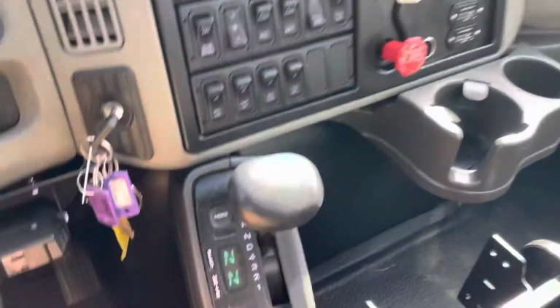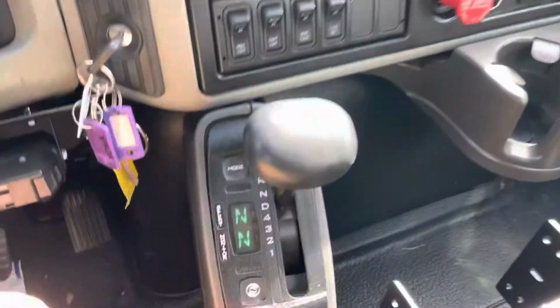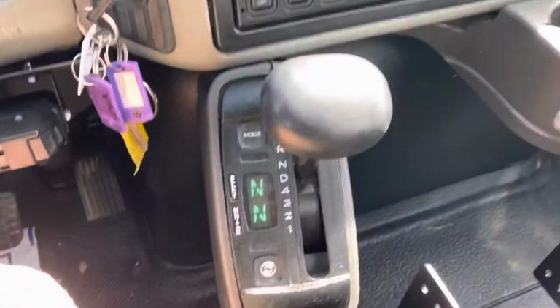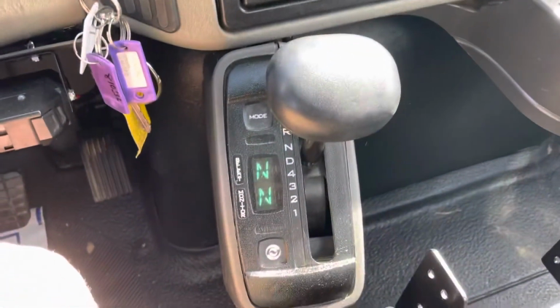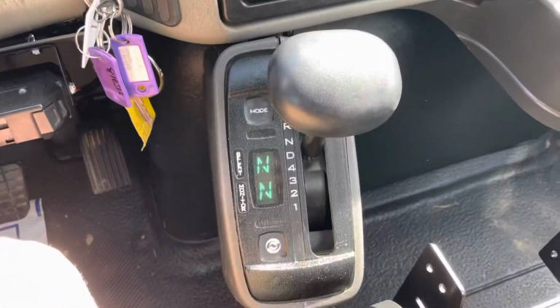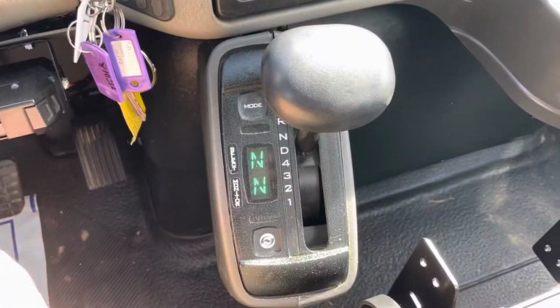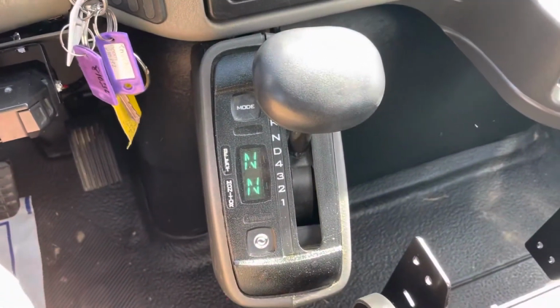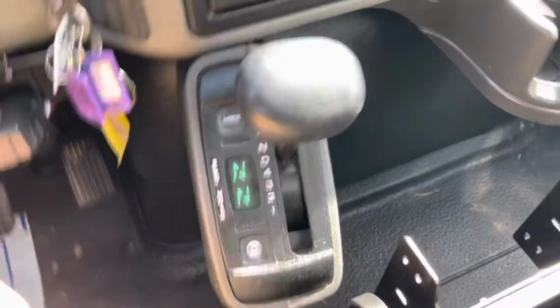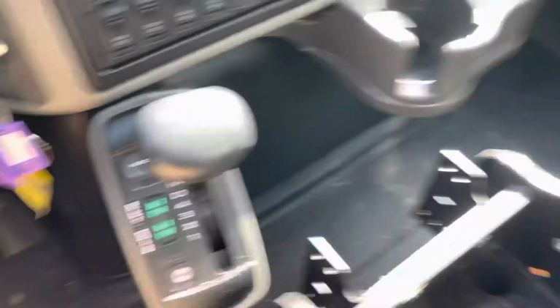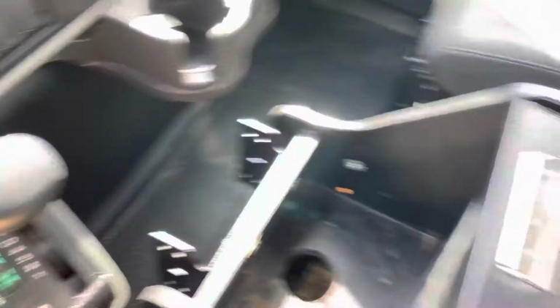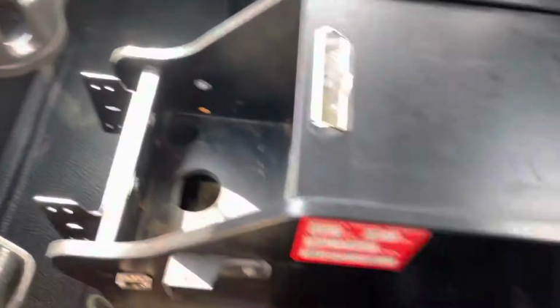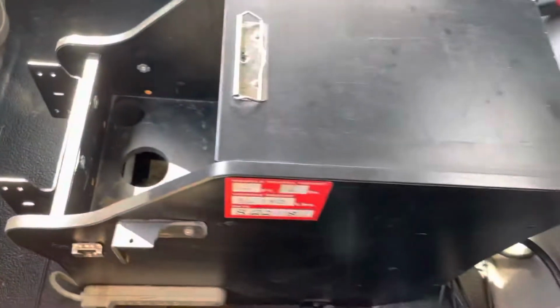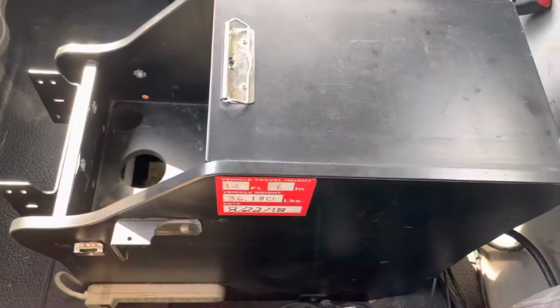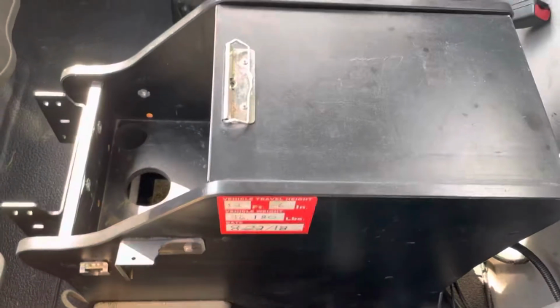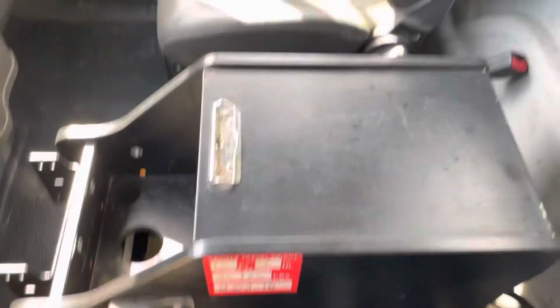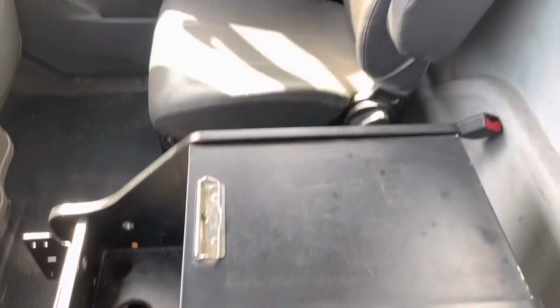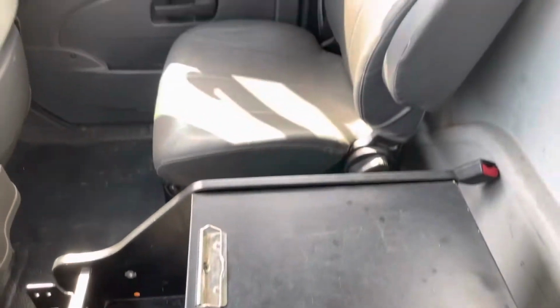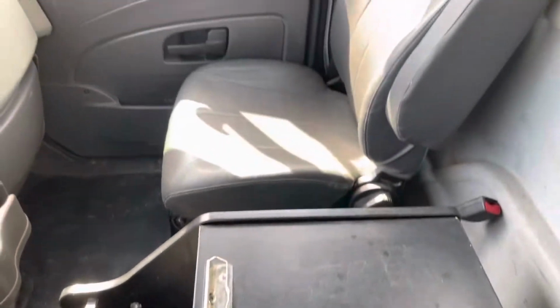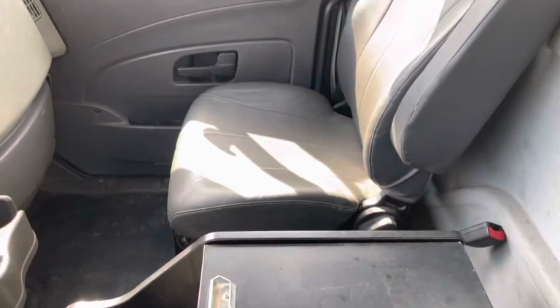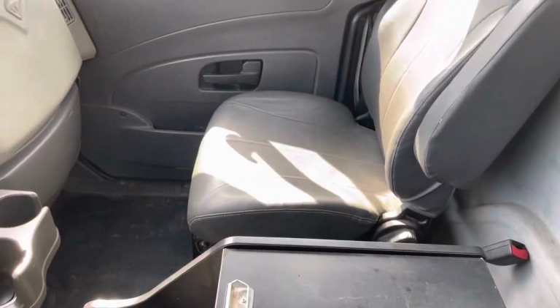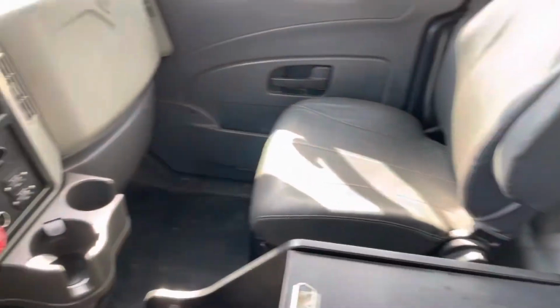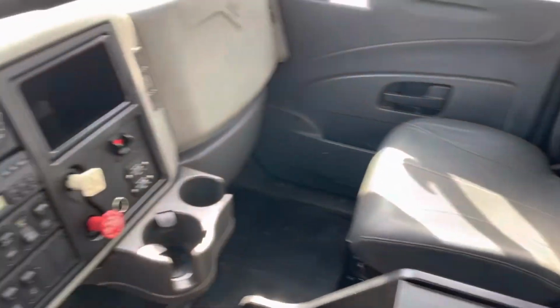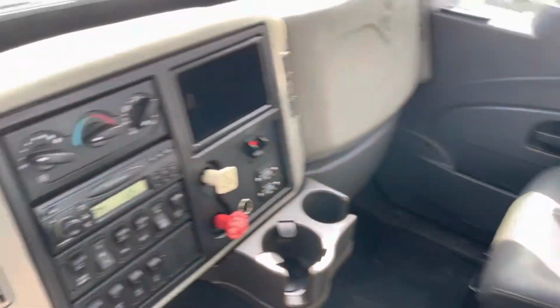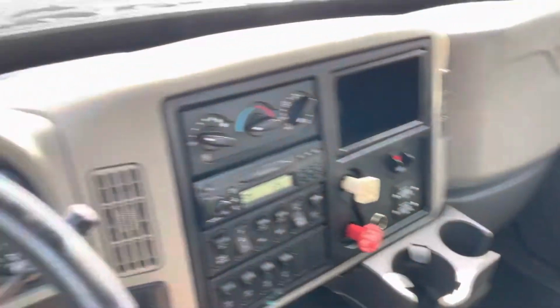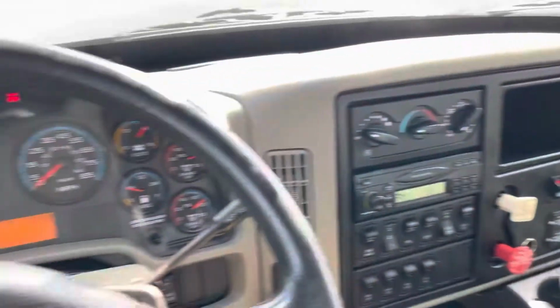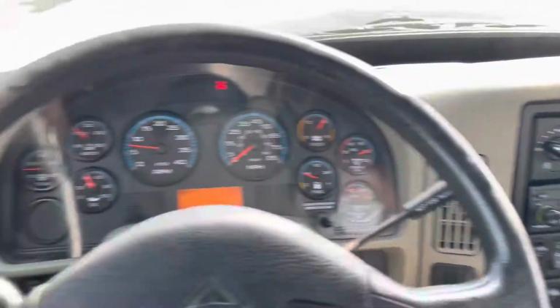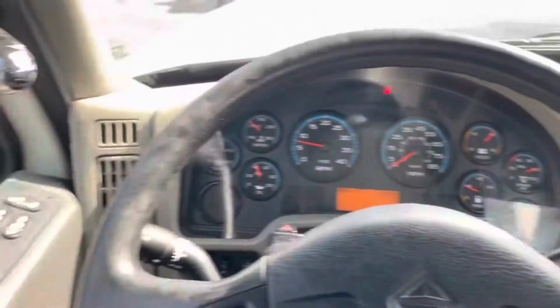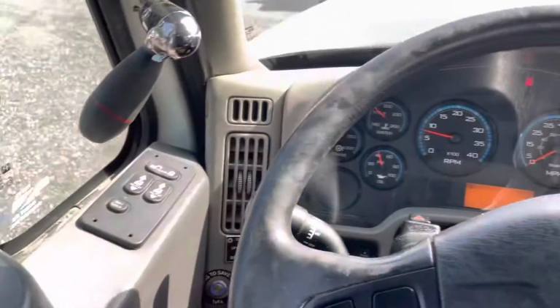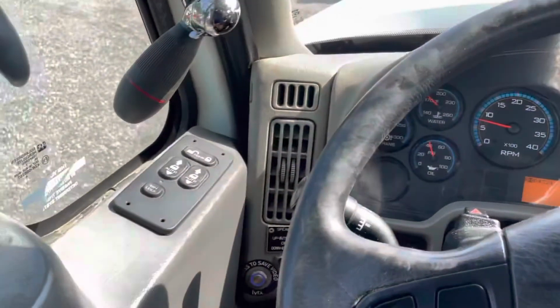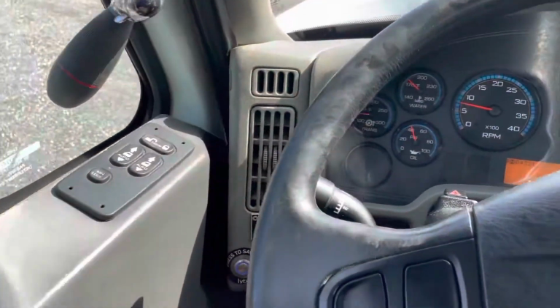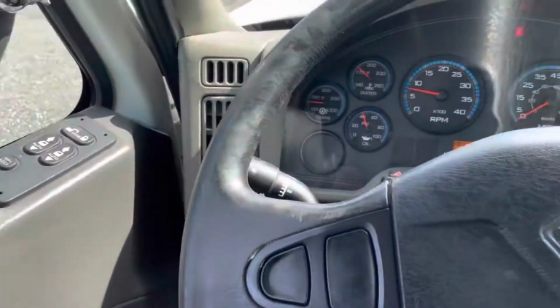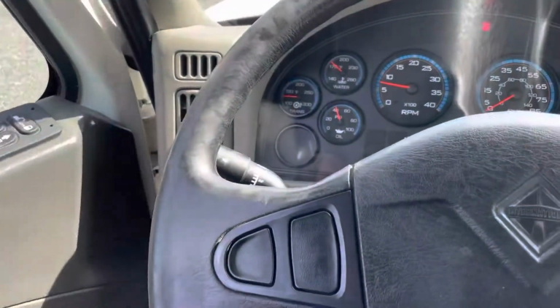Allison automatic transmission. Inside here, really clean — power windows, door locks.